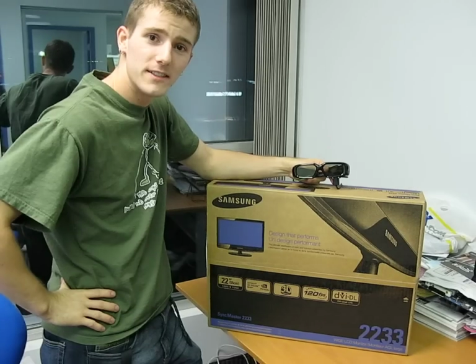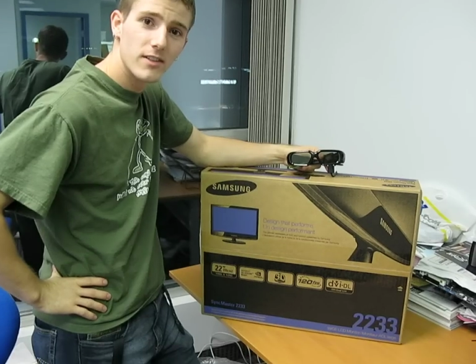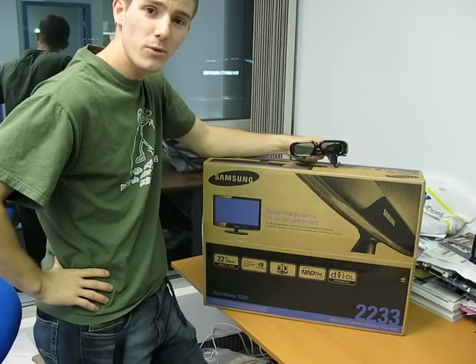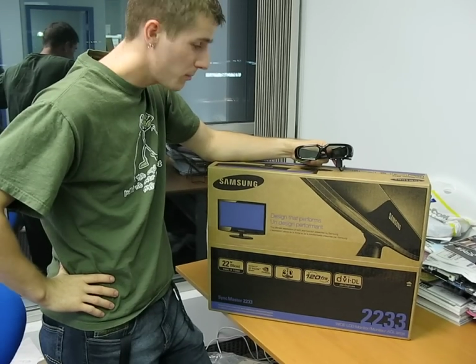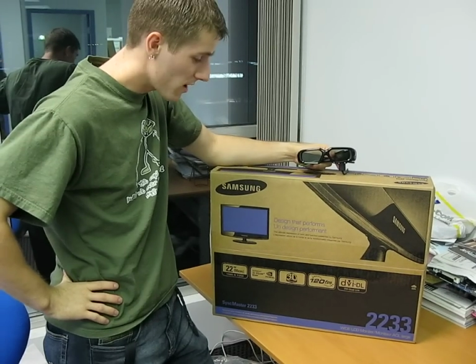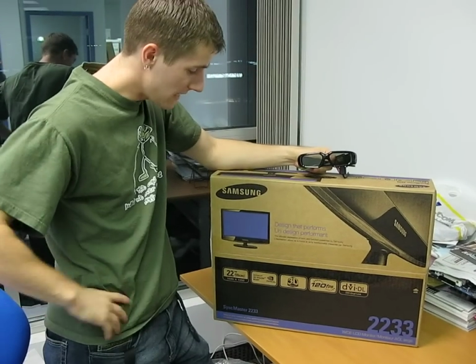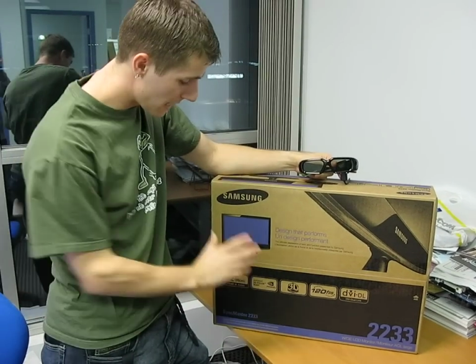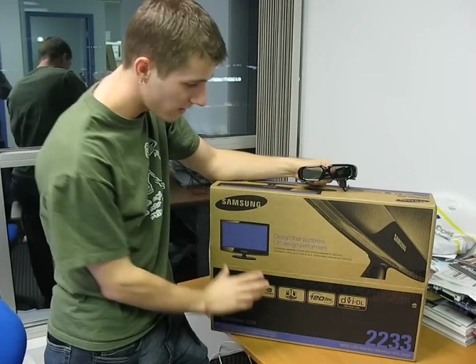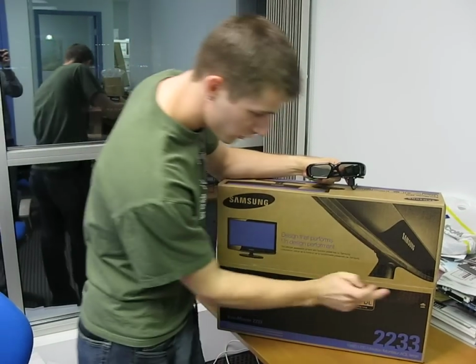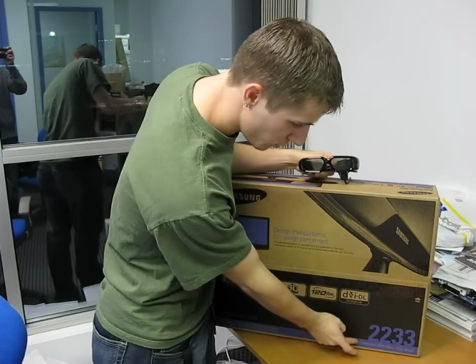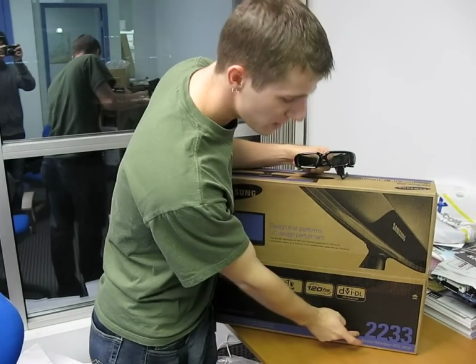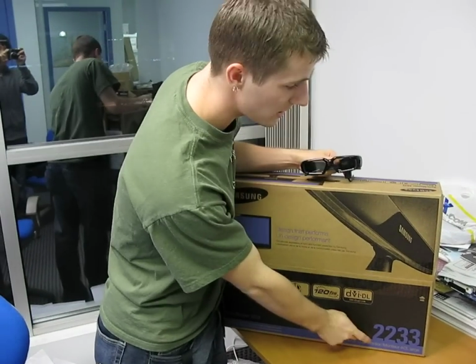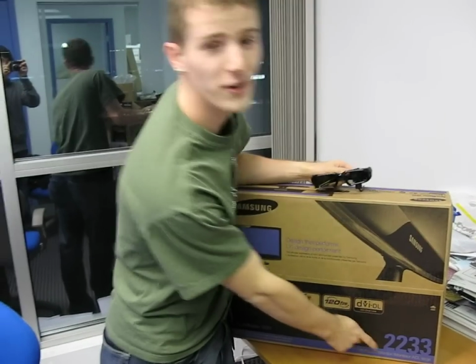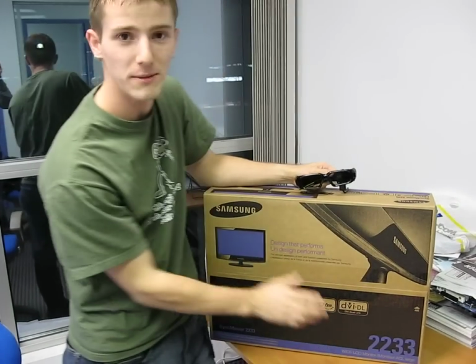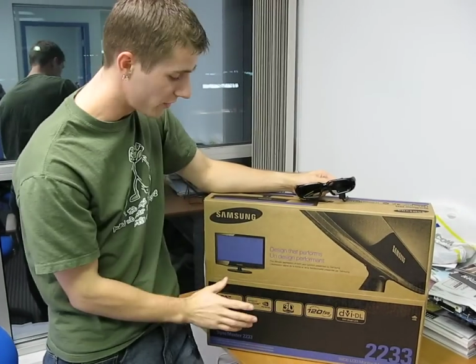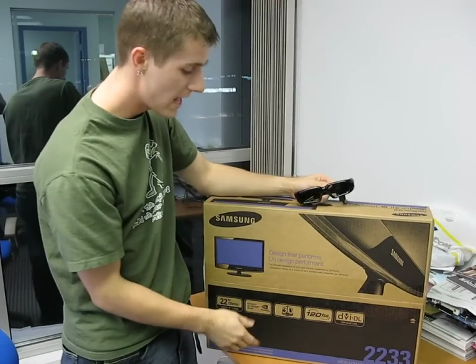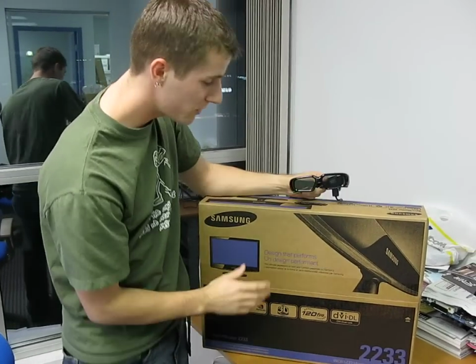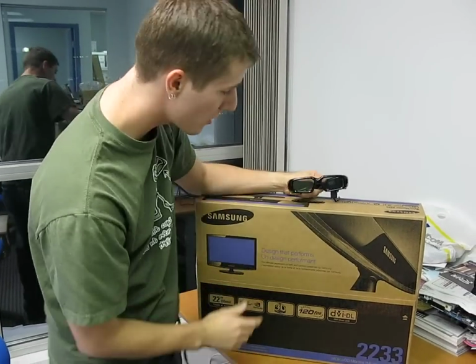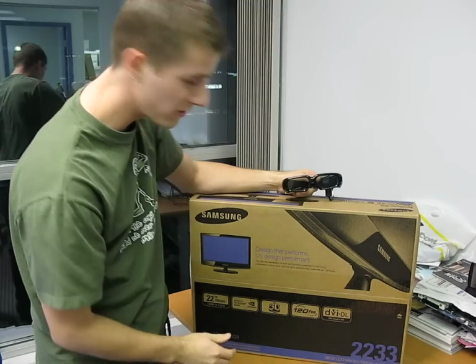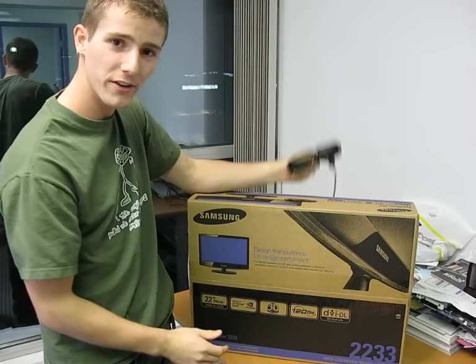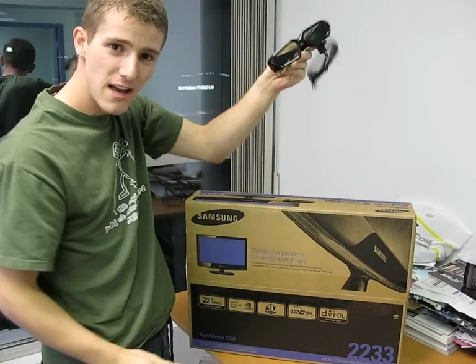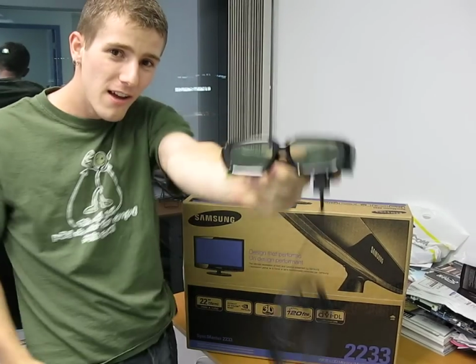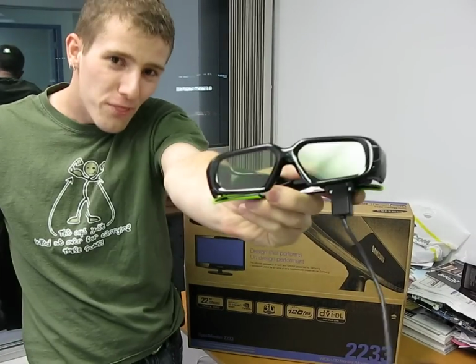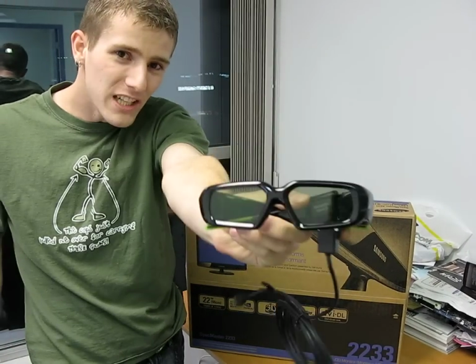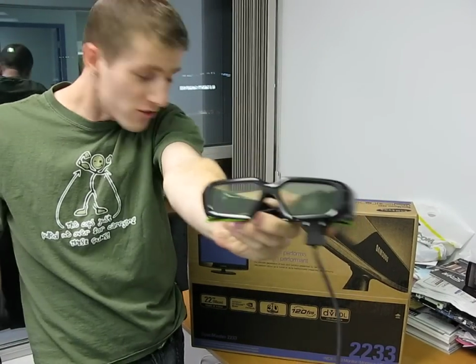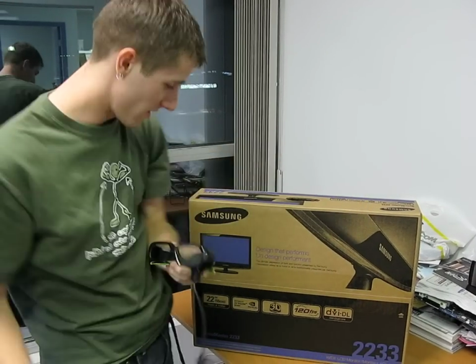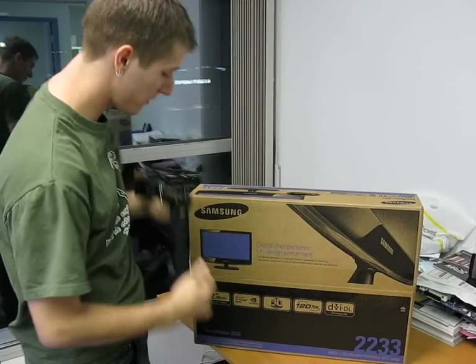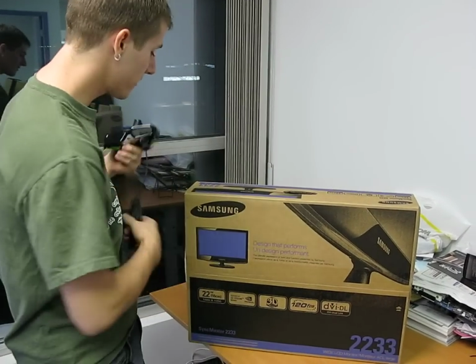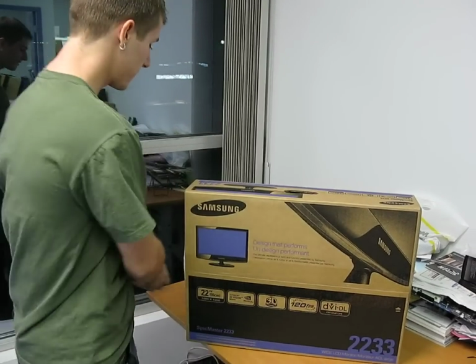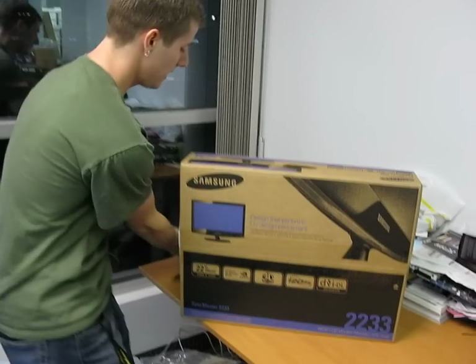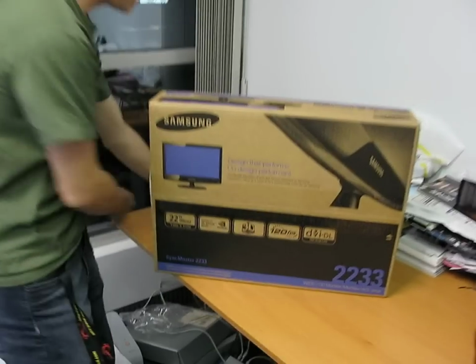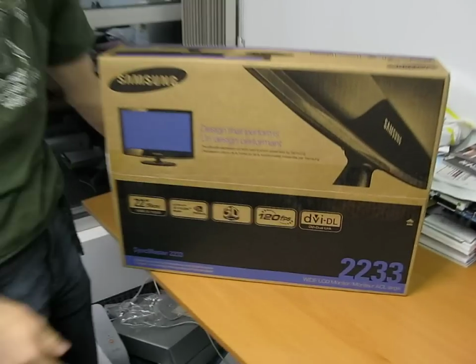Today we'll be unboxing the Samsung 2233RZ monitor. What's important about this monitor? 3D vision. This is the 3D monitor.